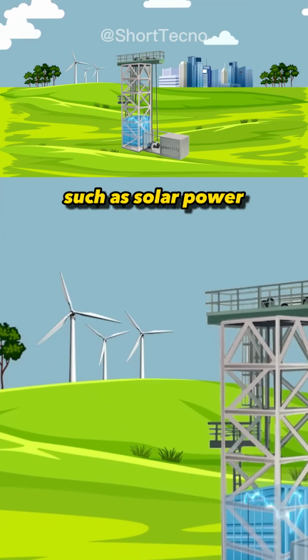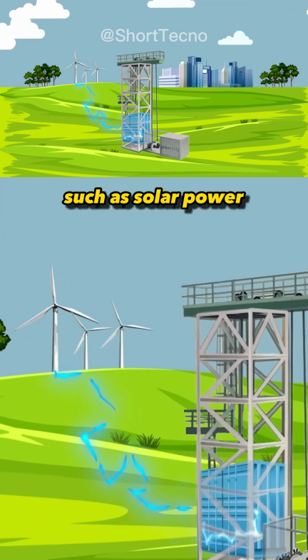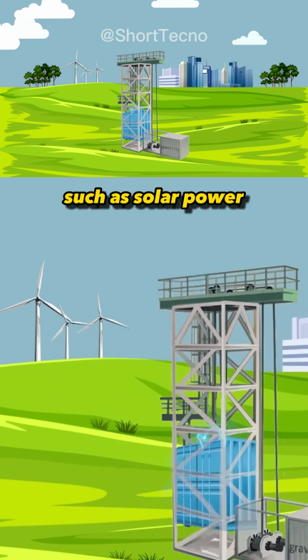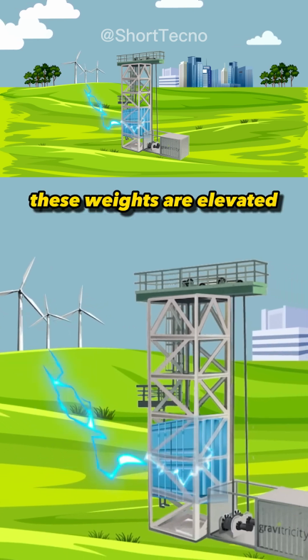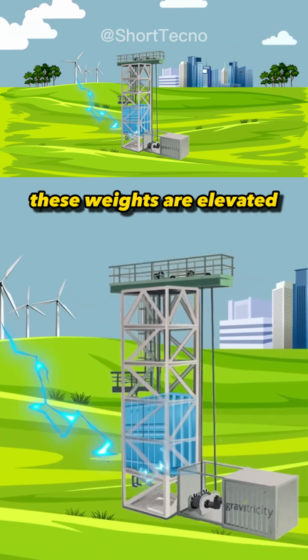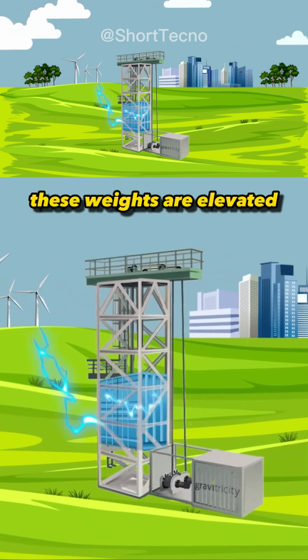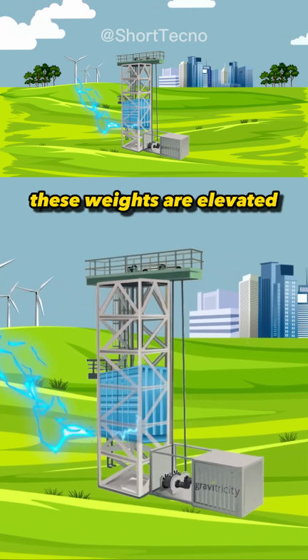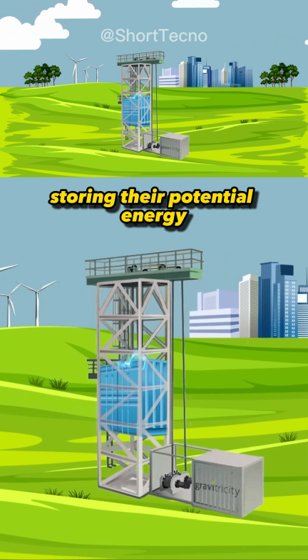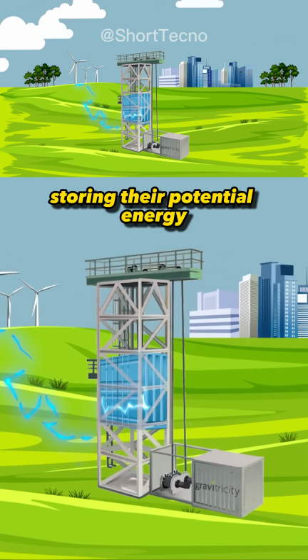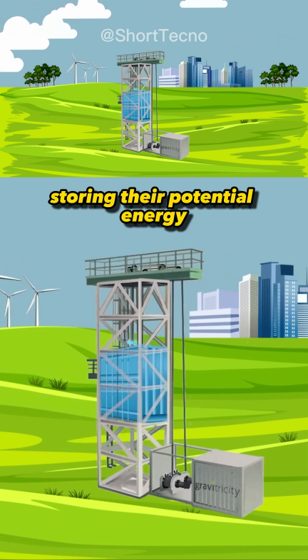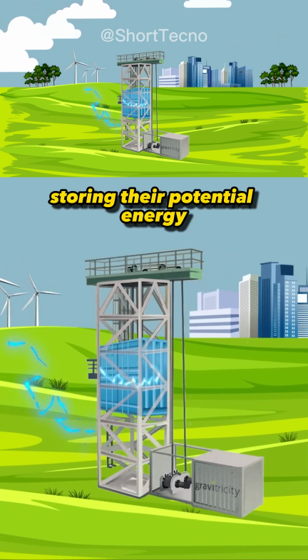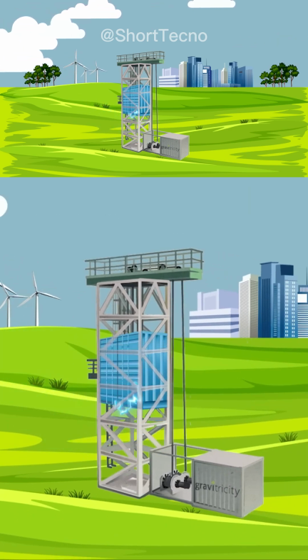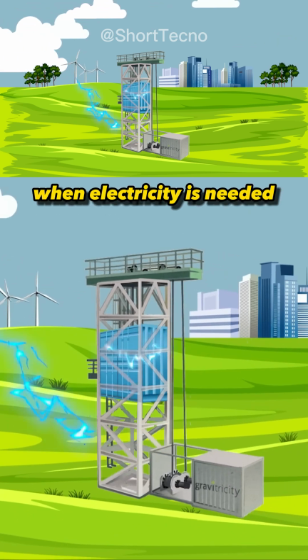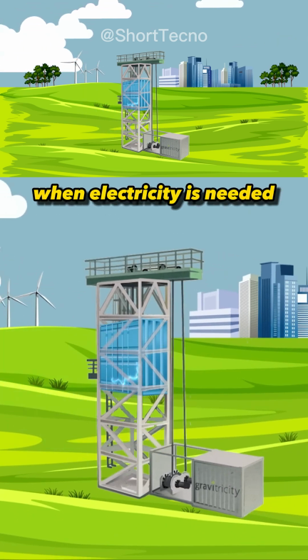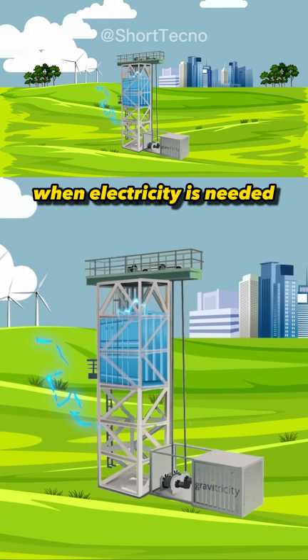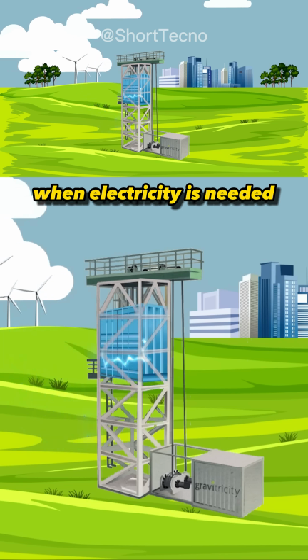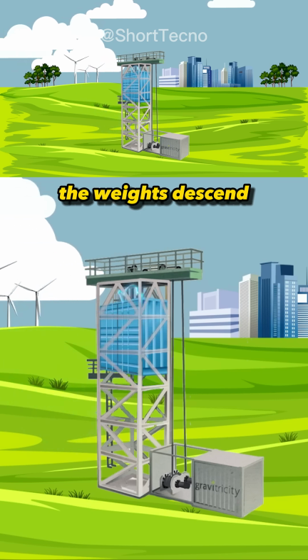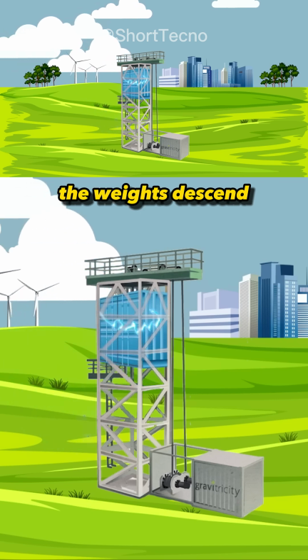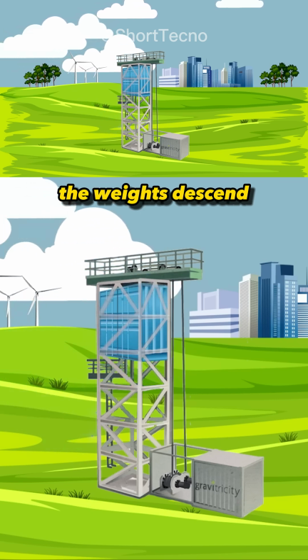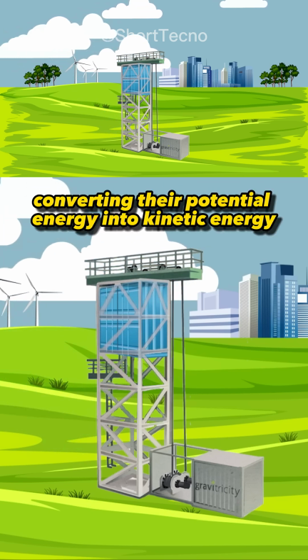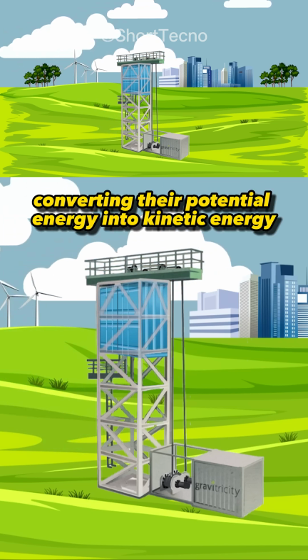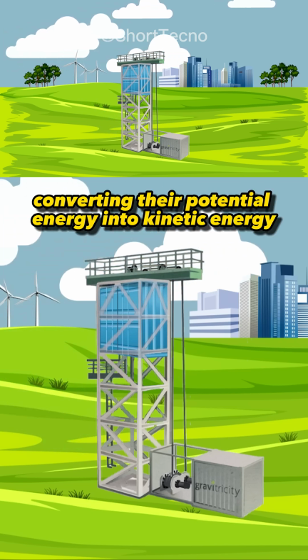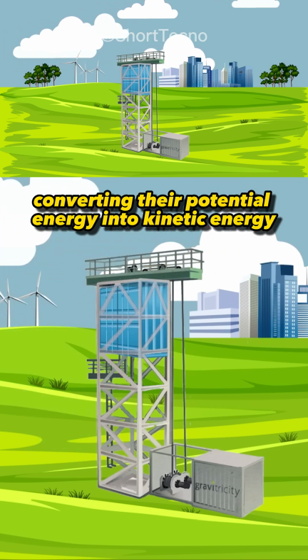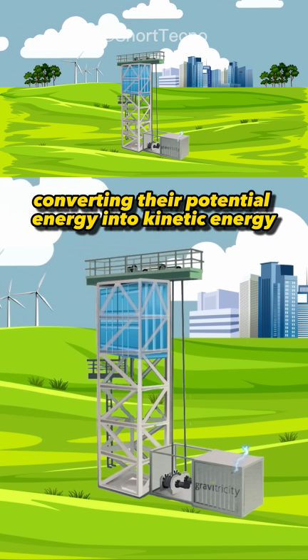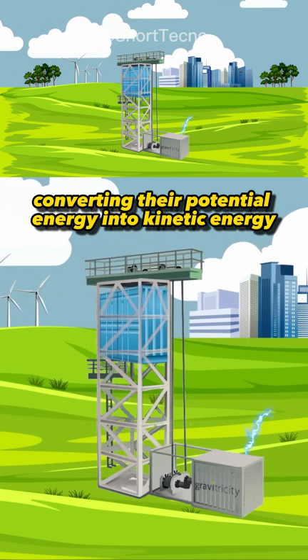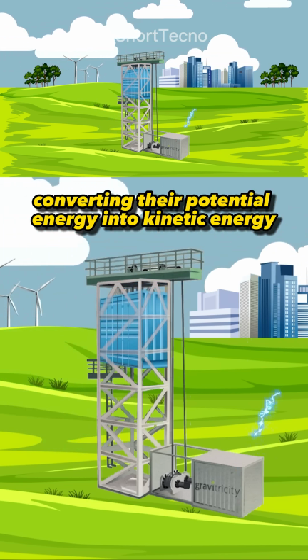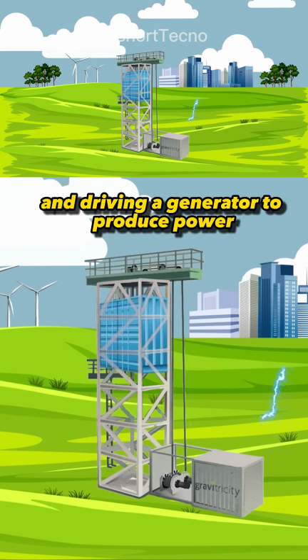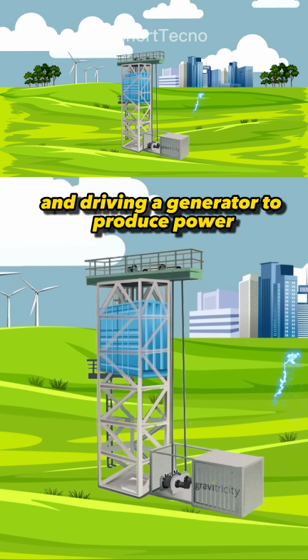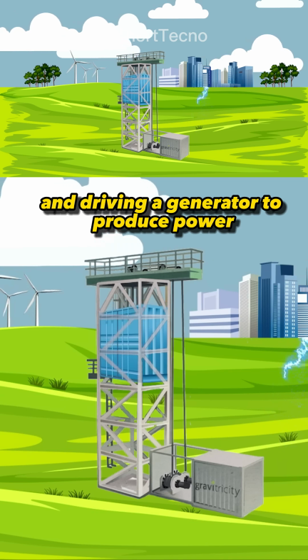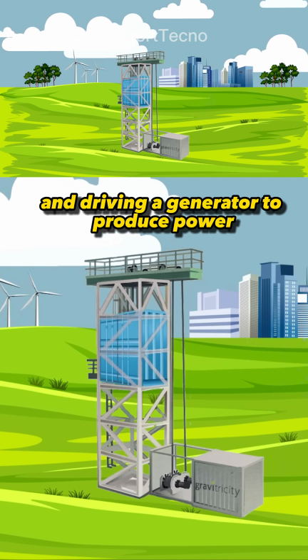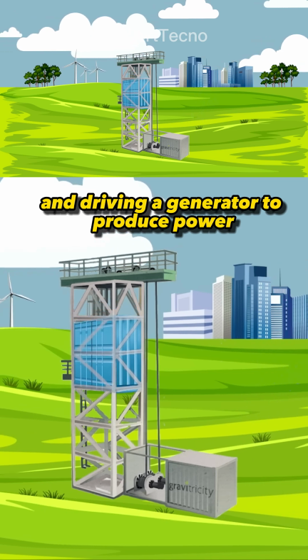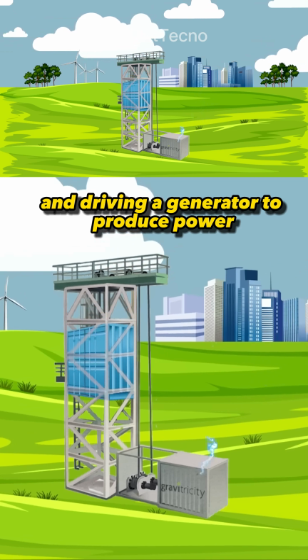such as solar power, these weights are elevated, storing their potential energy. When electricity is needed, the weights descend, converting their potential energy into kinetic energy and driving a generator to produce power.